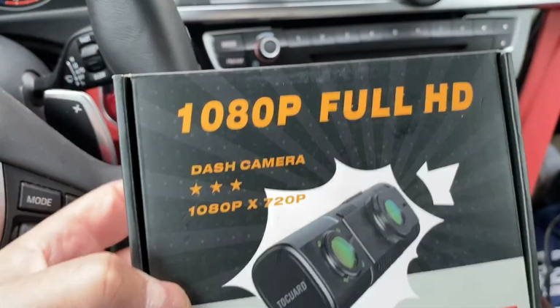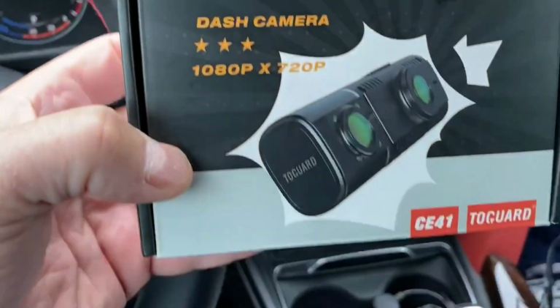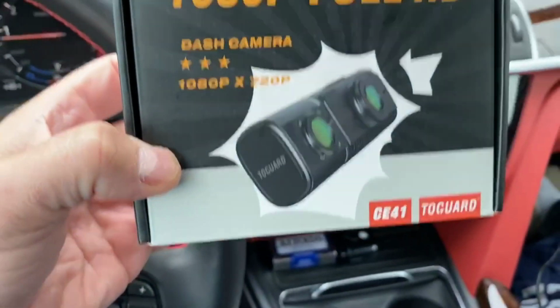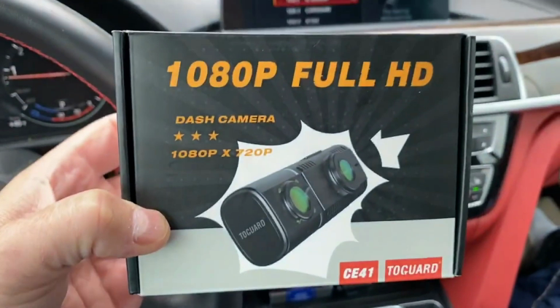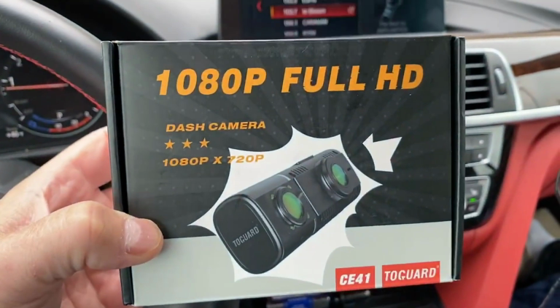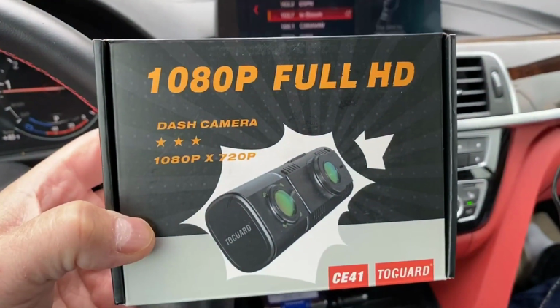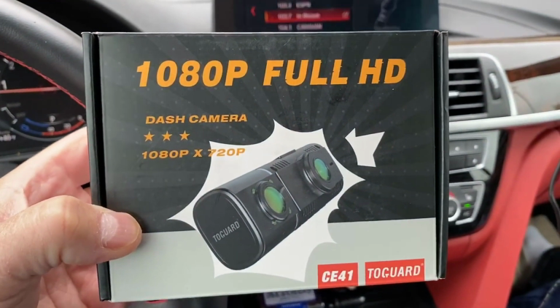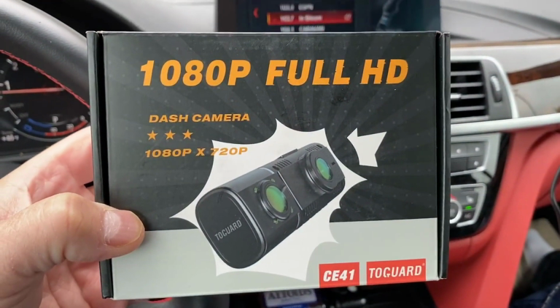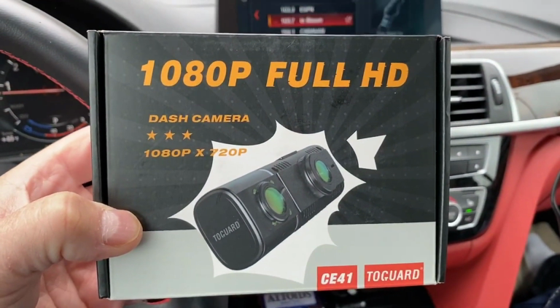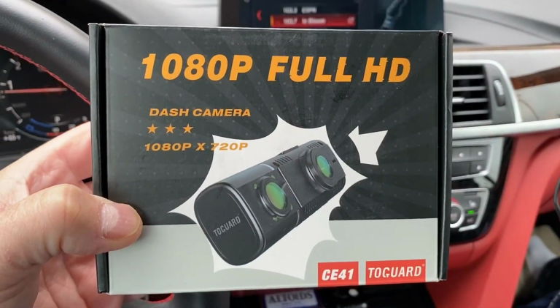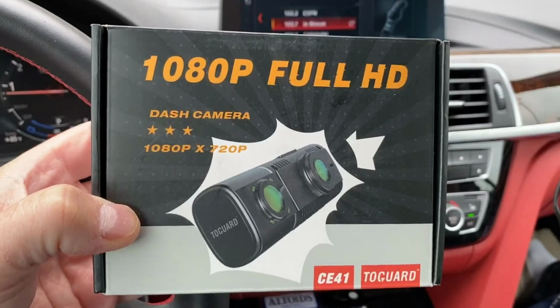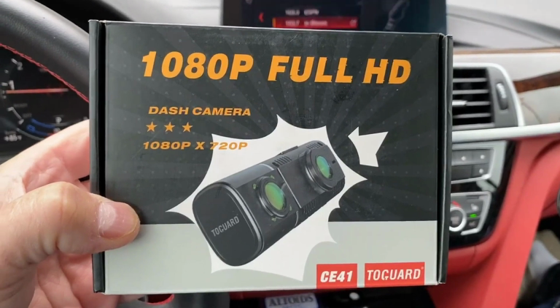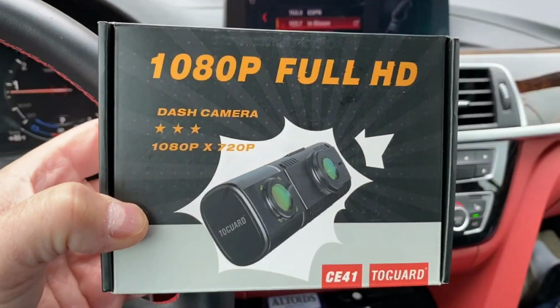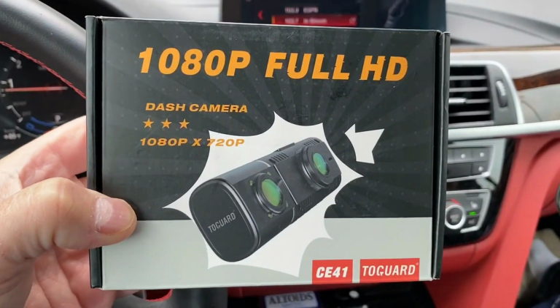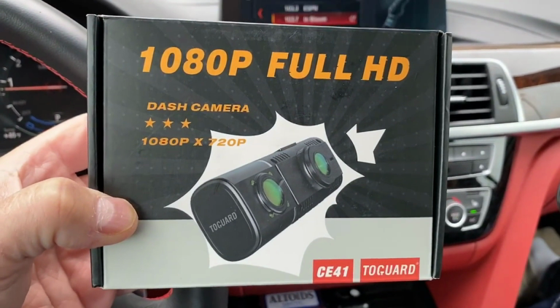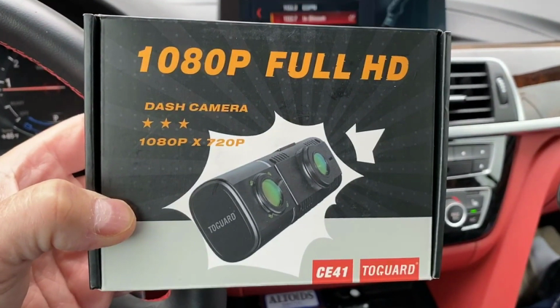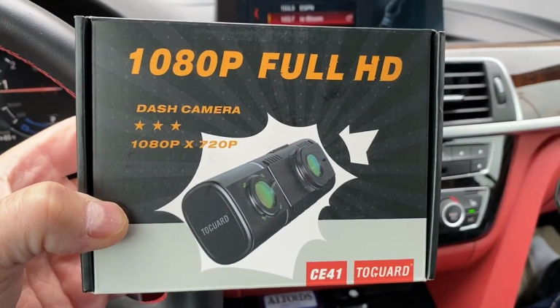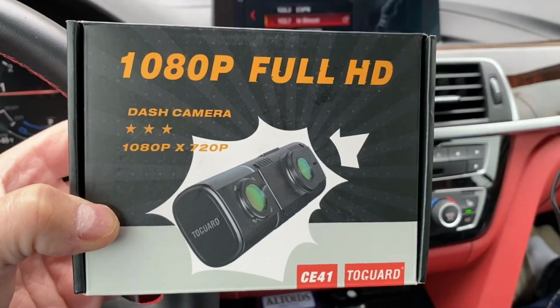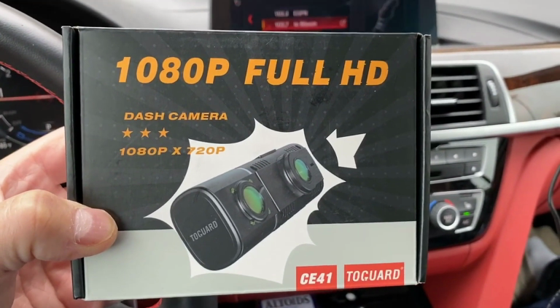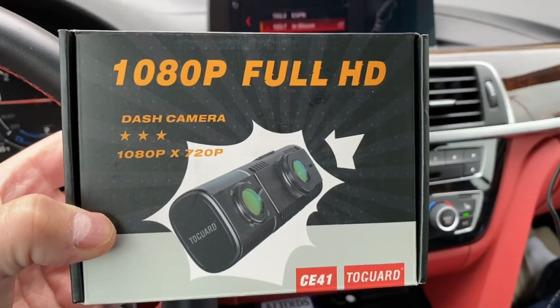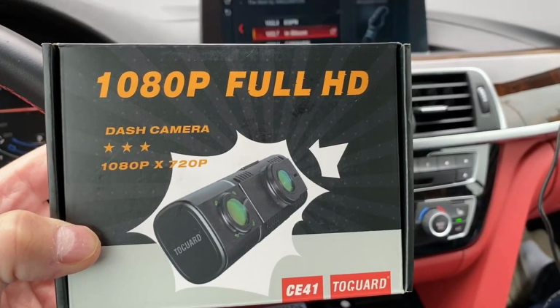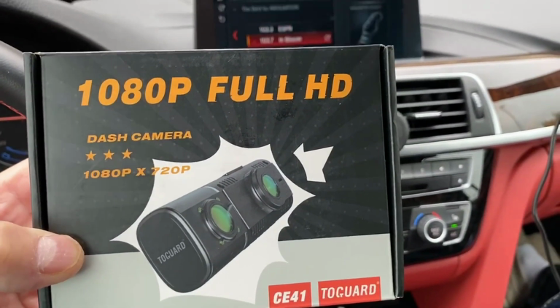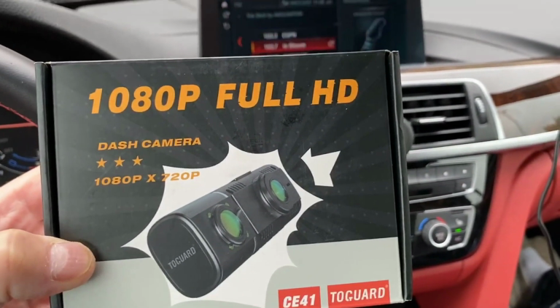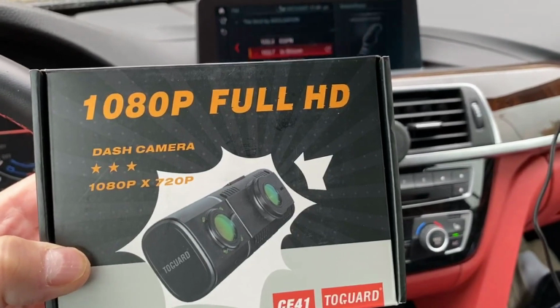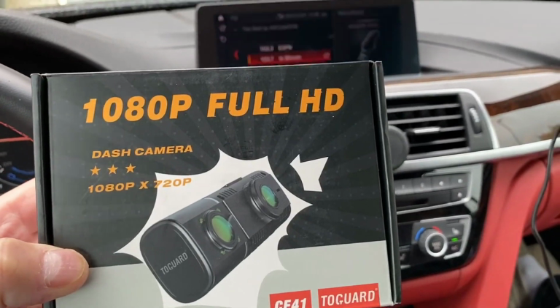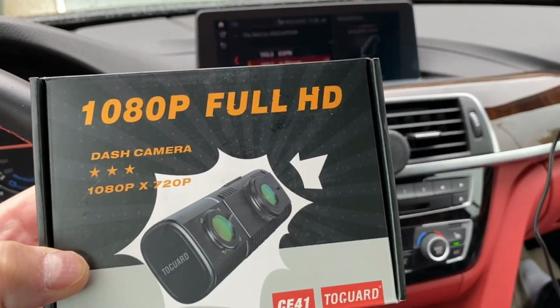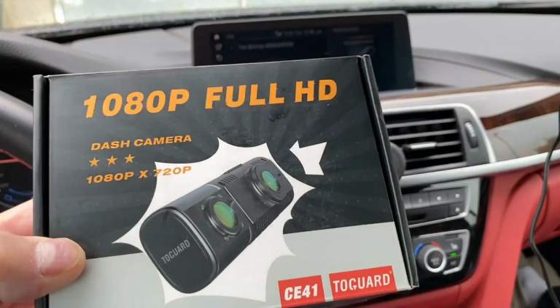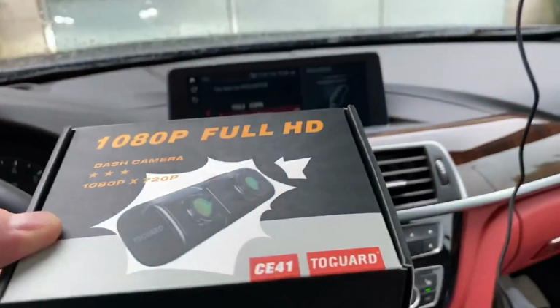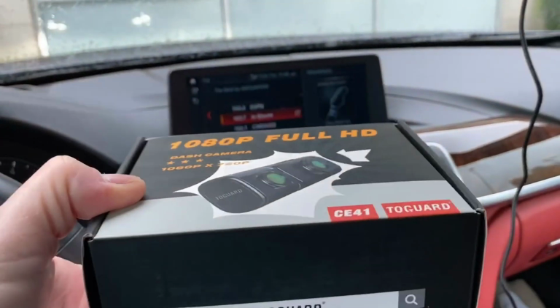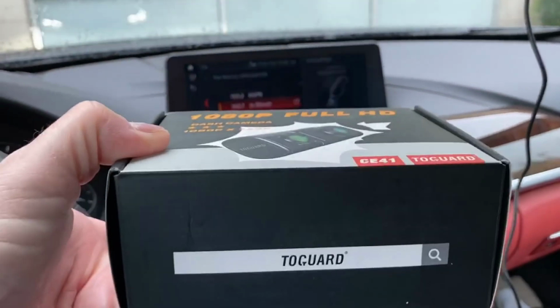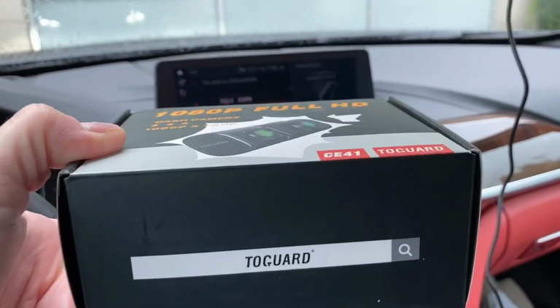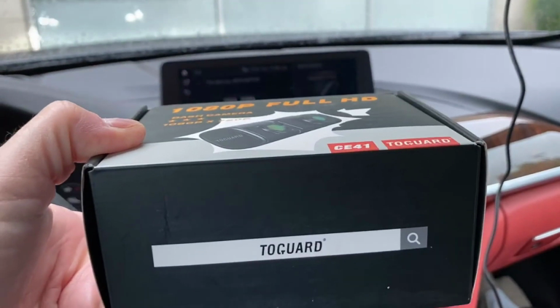Here's a little review of my 1080p Full HD dash camera. It's got cameras on both sides — the forward-facing one is 1080p and the back-facing one is 720p. It's made by Togard.